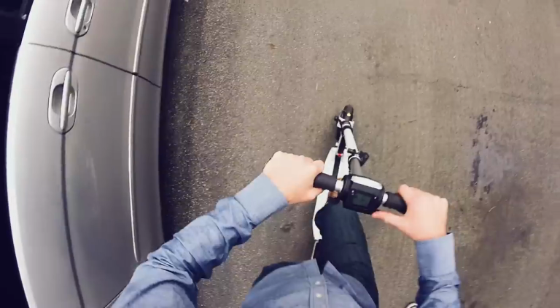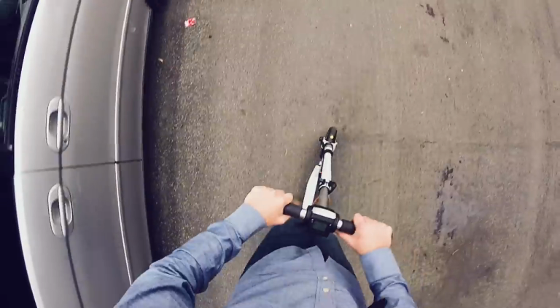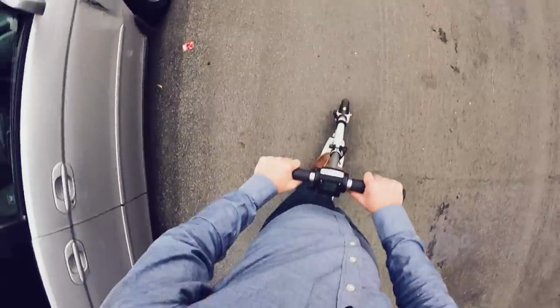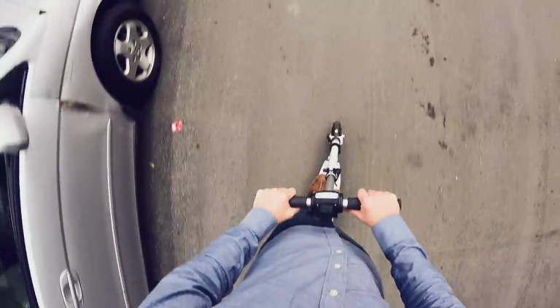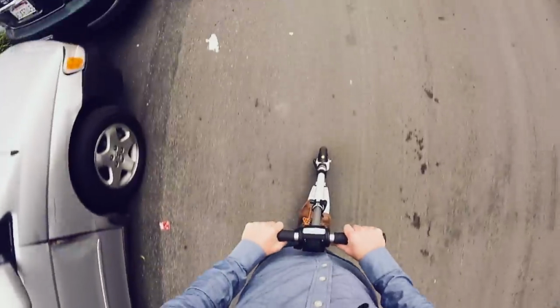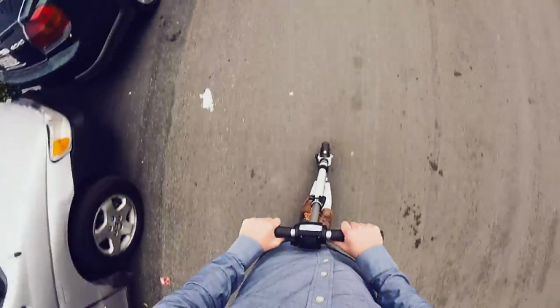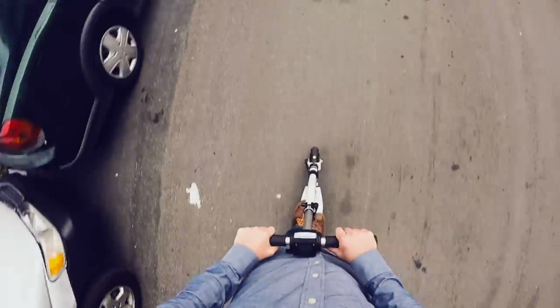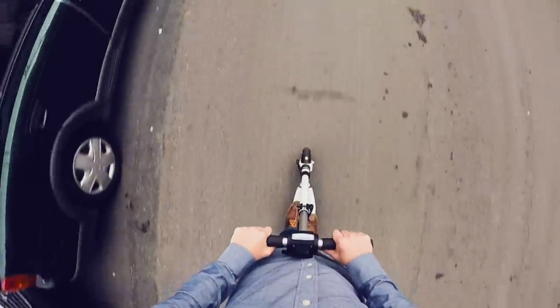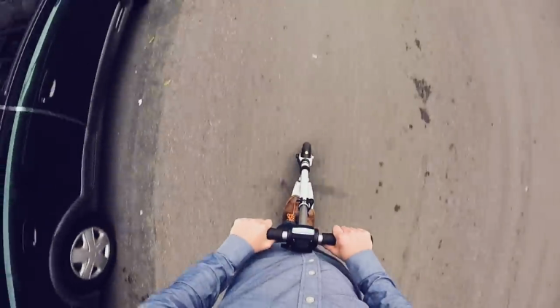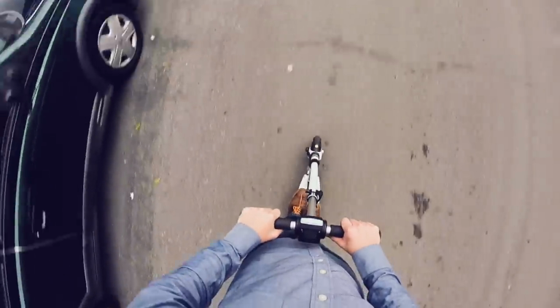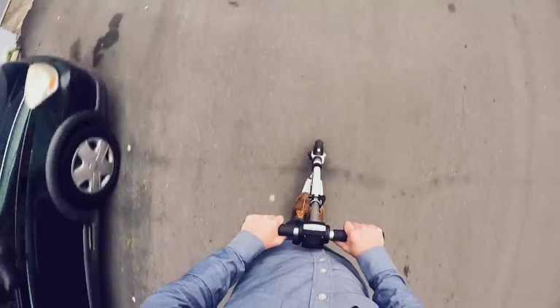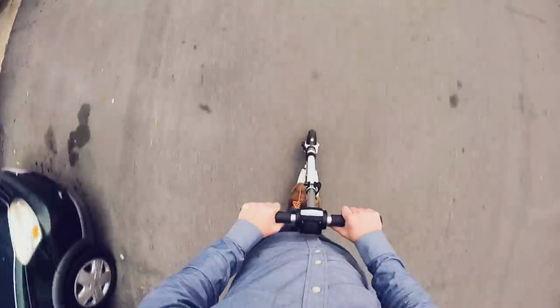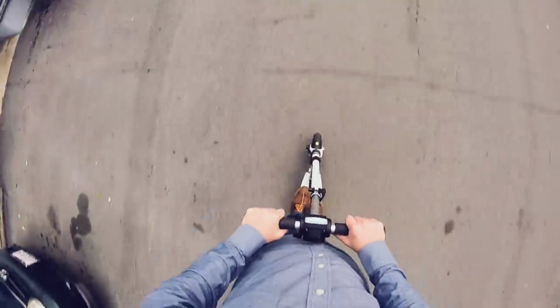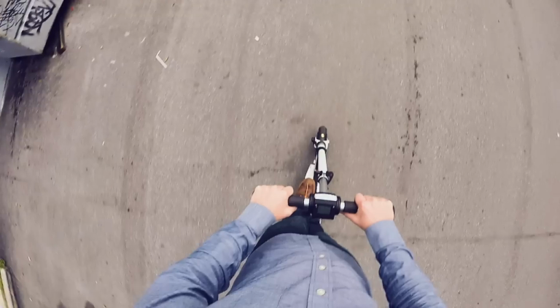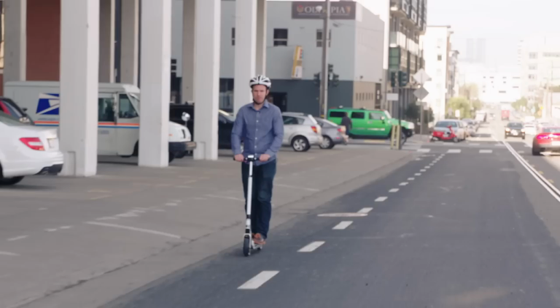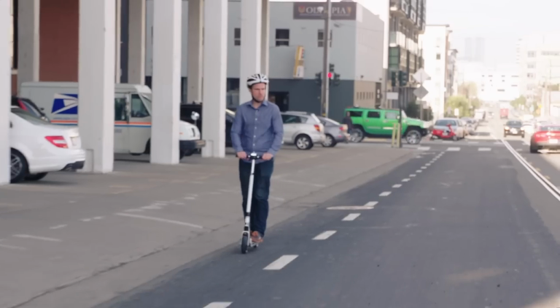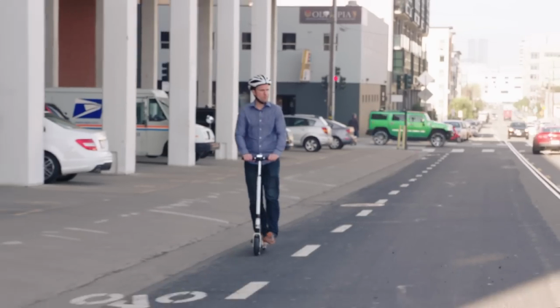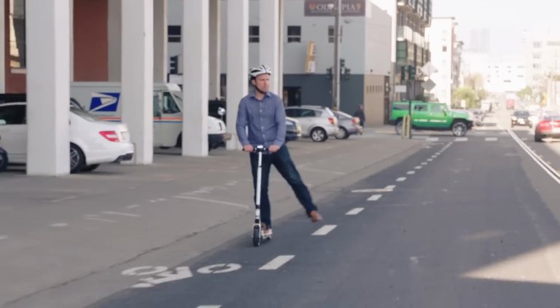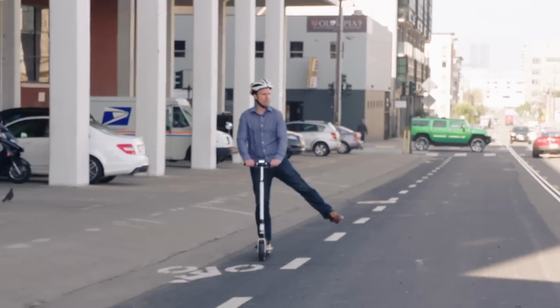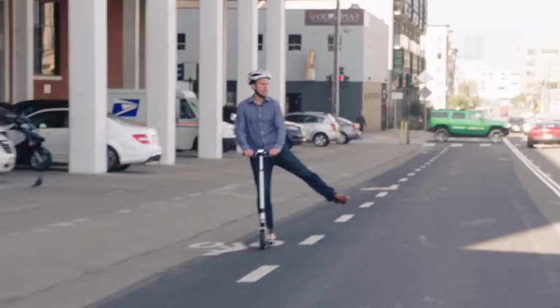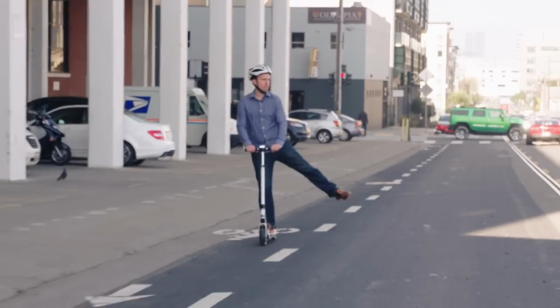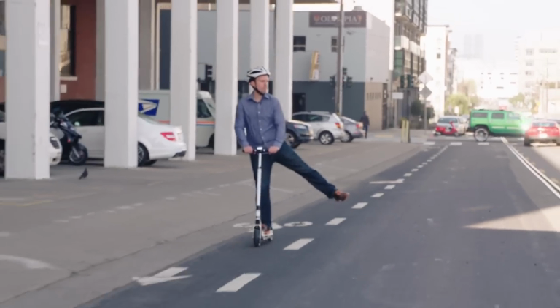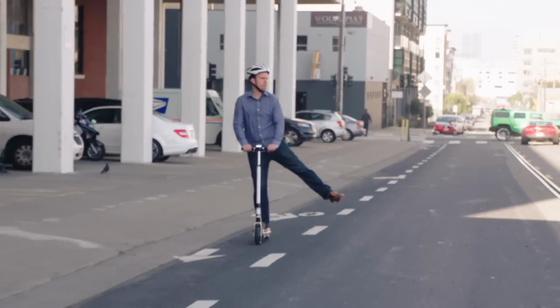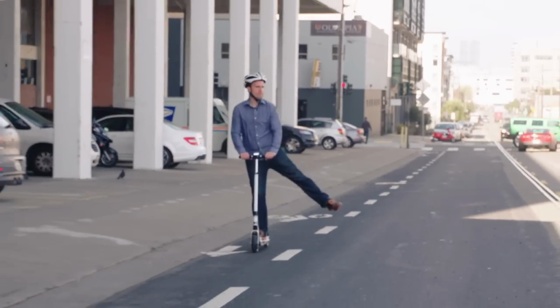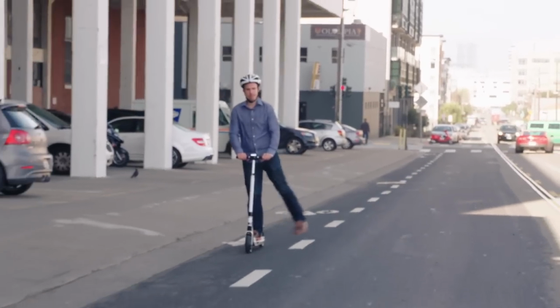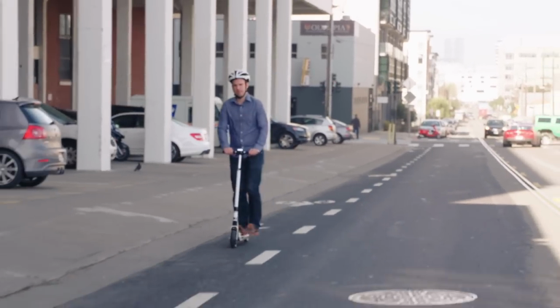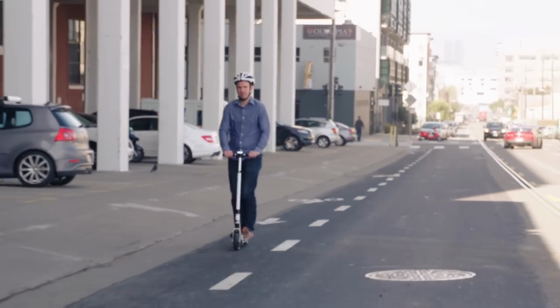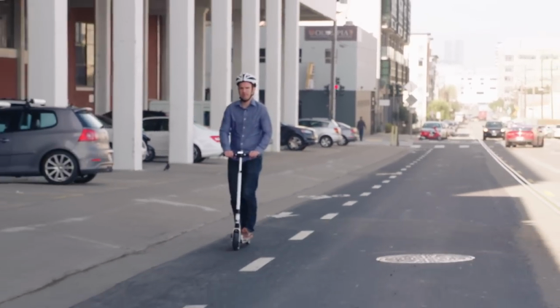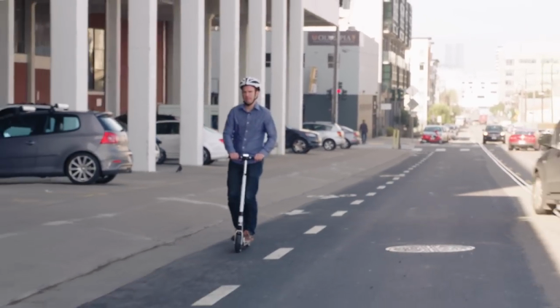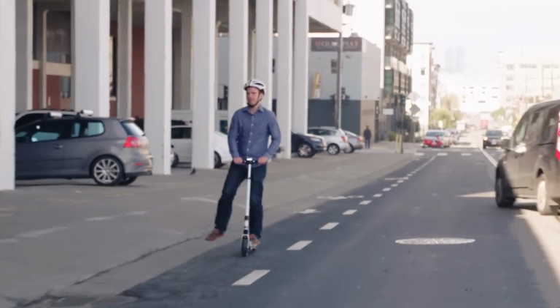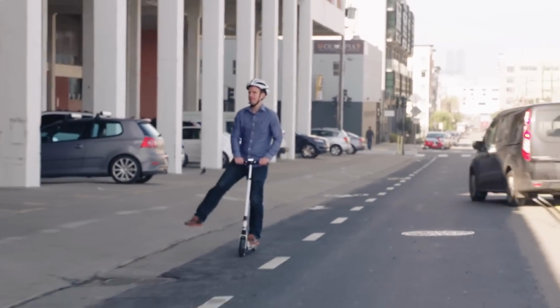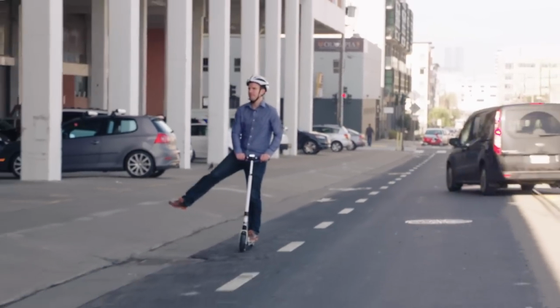Here's how it works. The throttle is controlled by your right thumb and the brakes with your left. It's much more fun on an empty road or in a bike lane where you can really turn it loose.